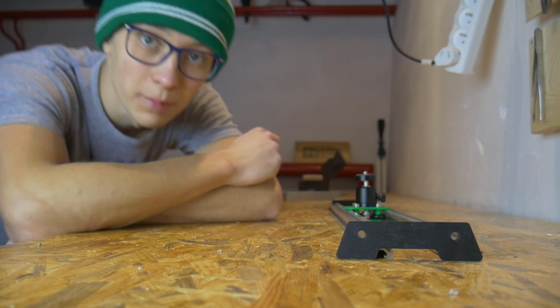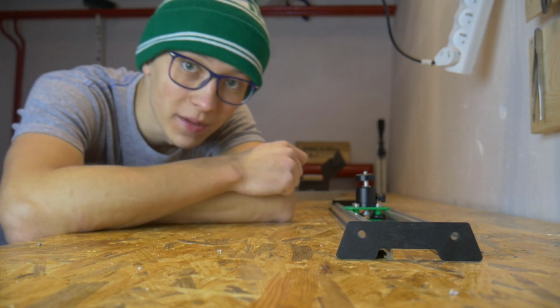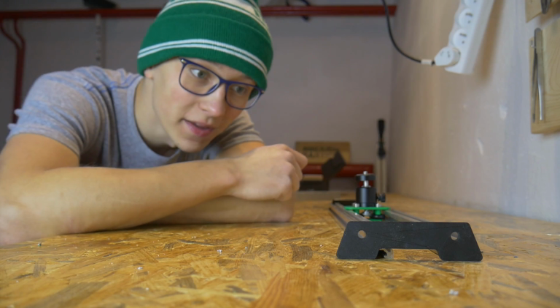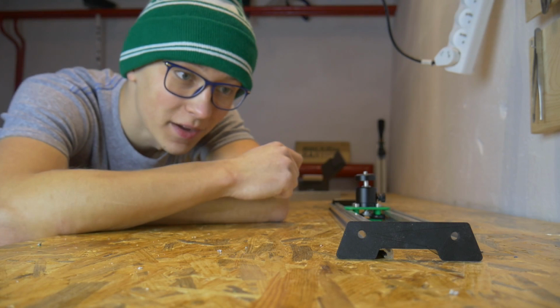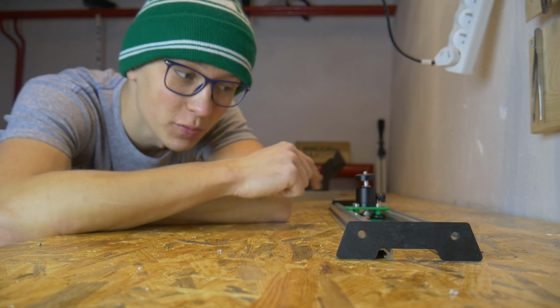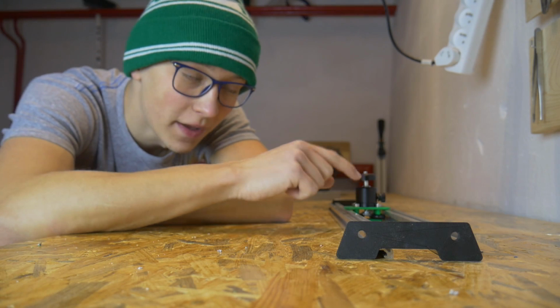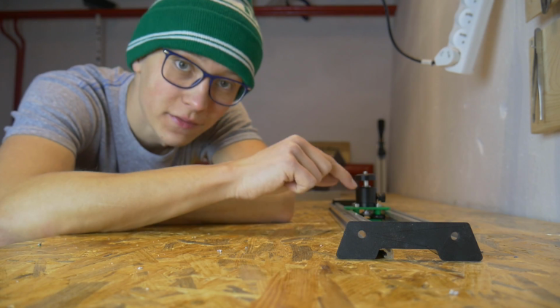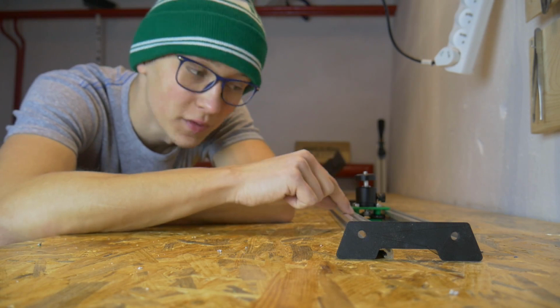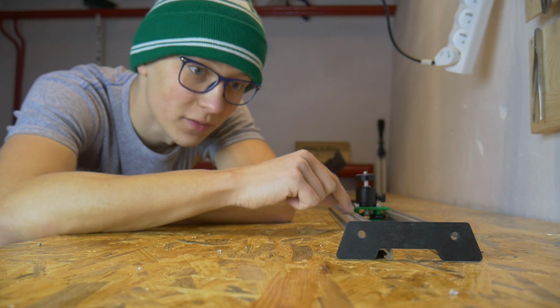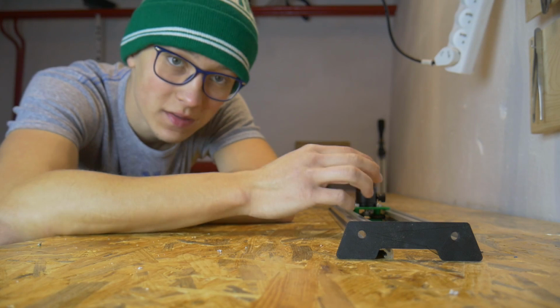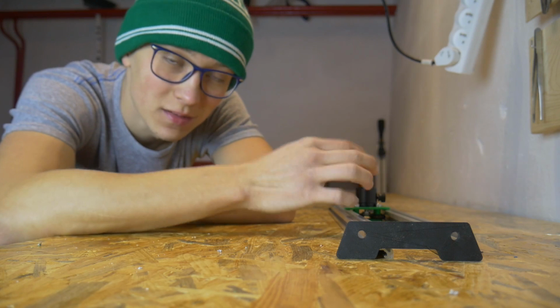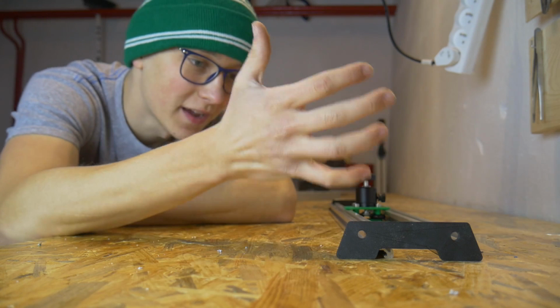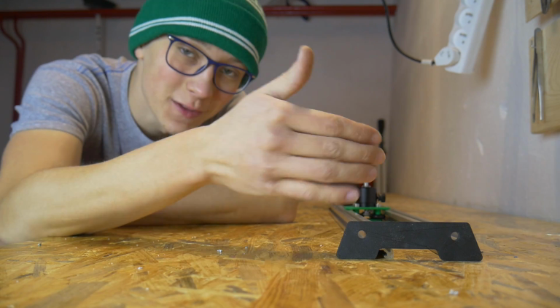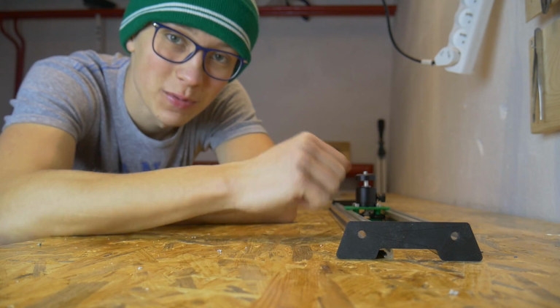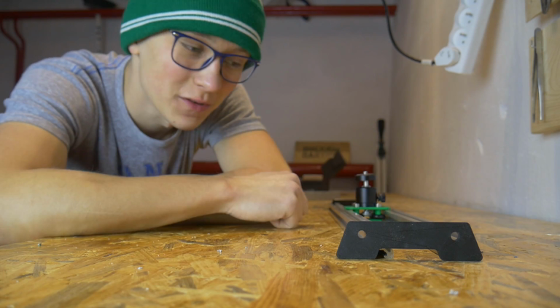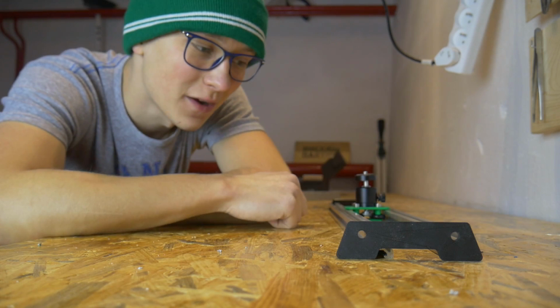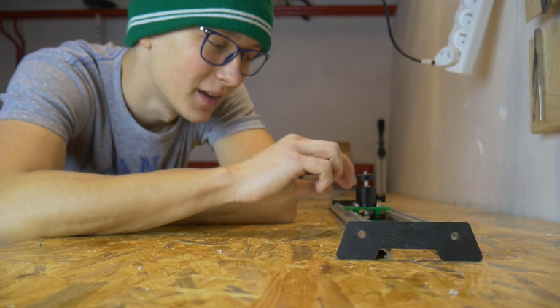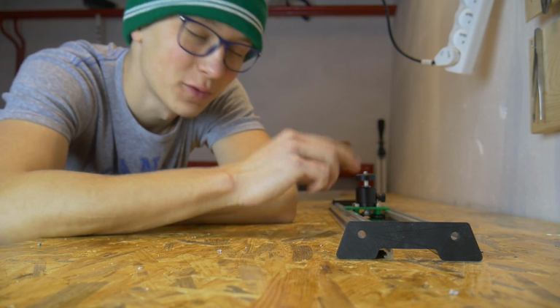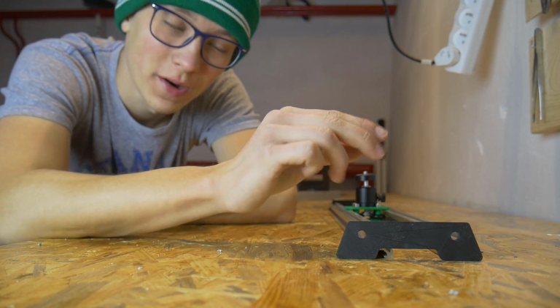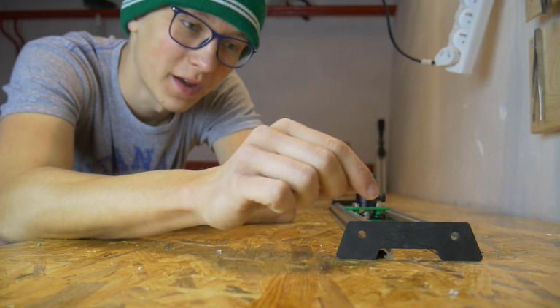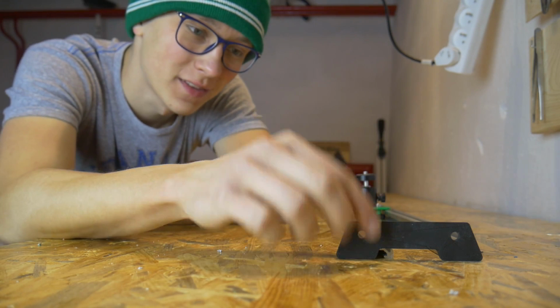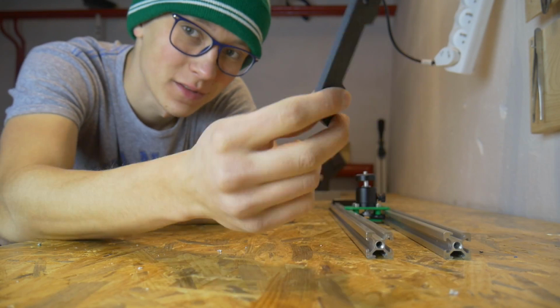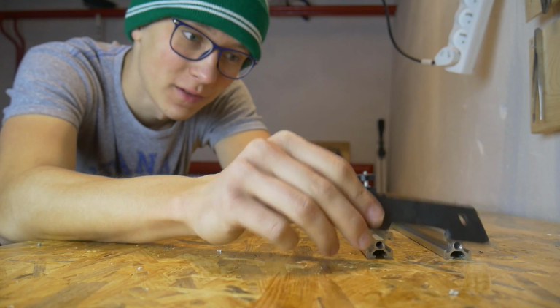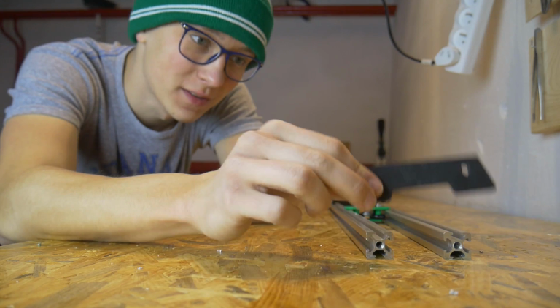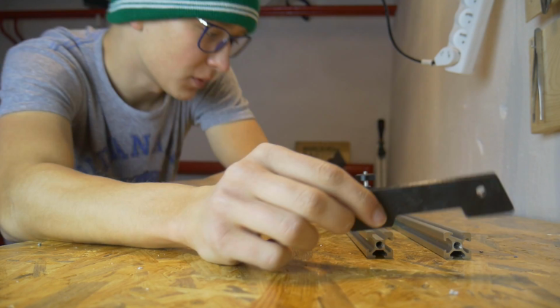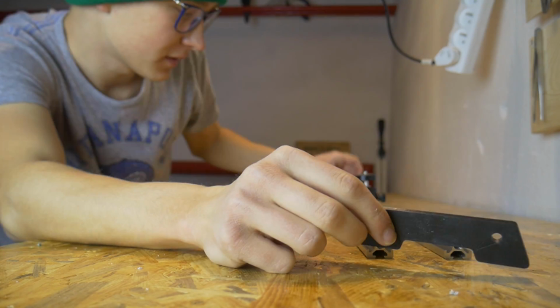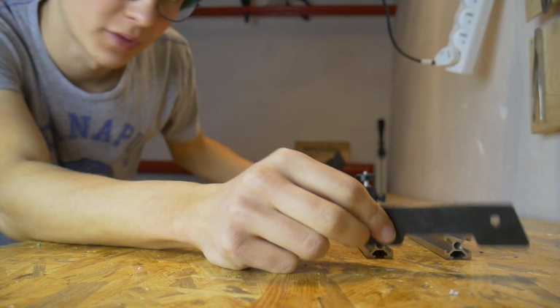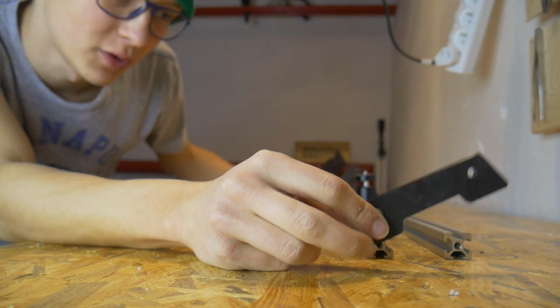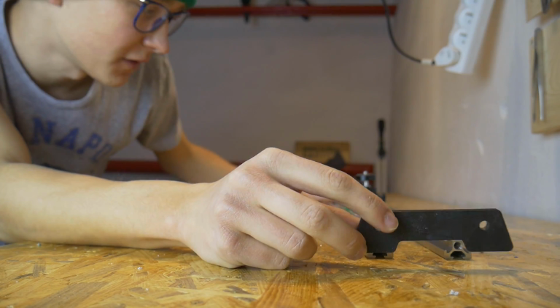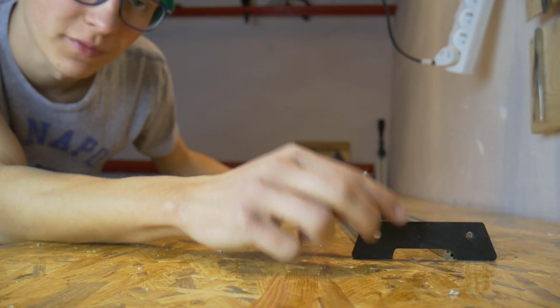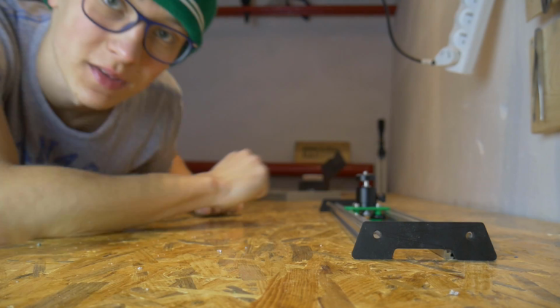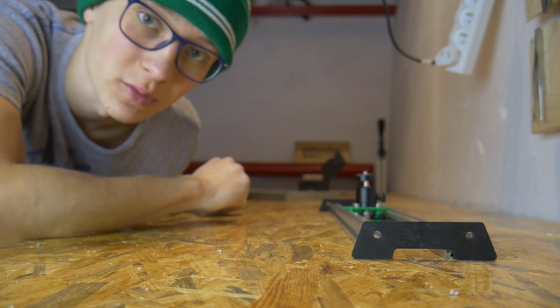By mistake I brought with me M5 screws instead of M6, so I can't finish this project right now. I have to go back home and then fix this piece to the aluminum profile with M6 screws.